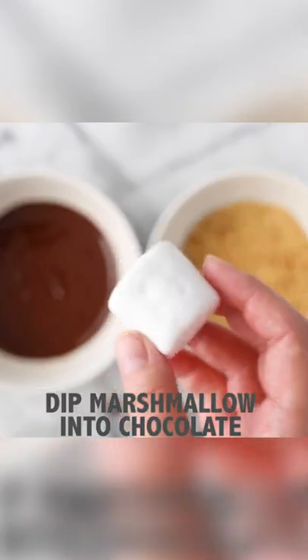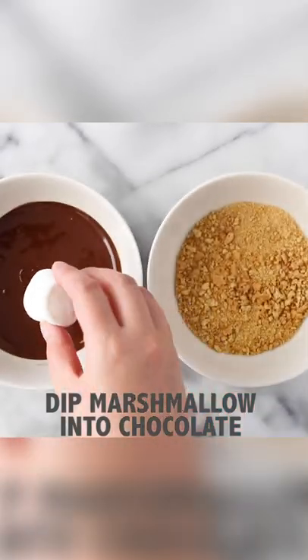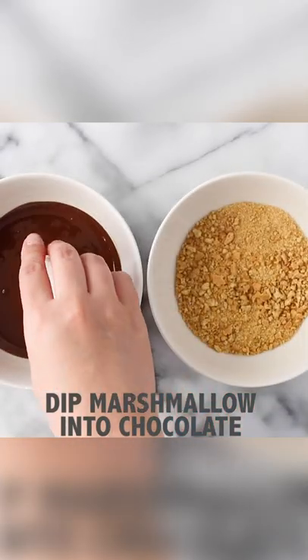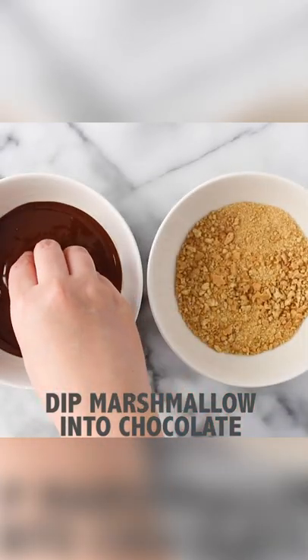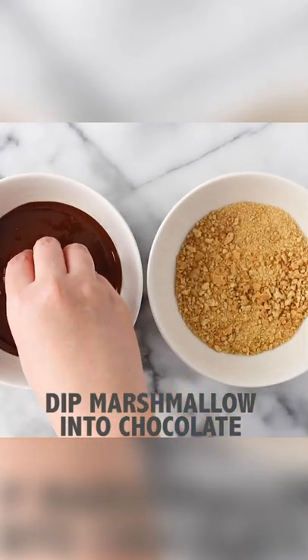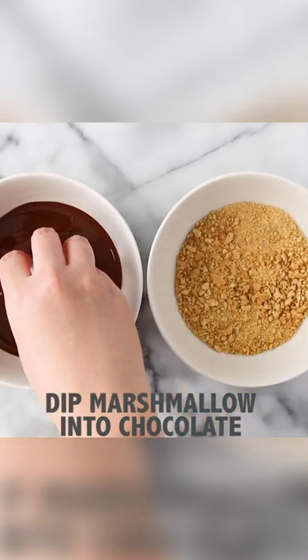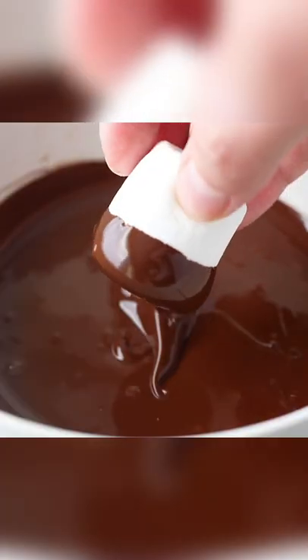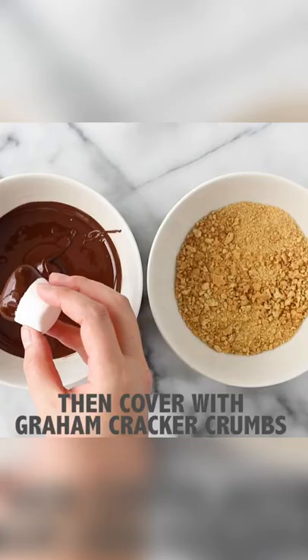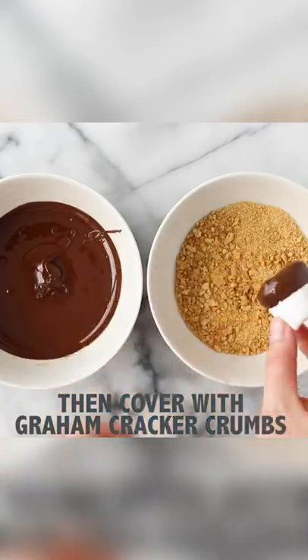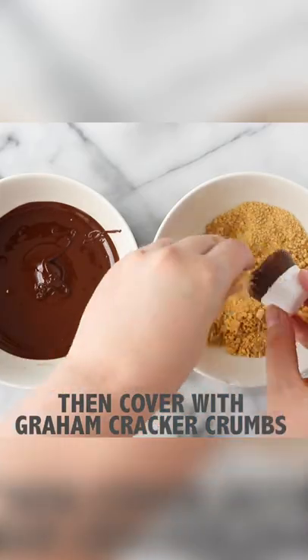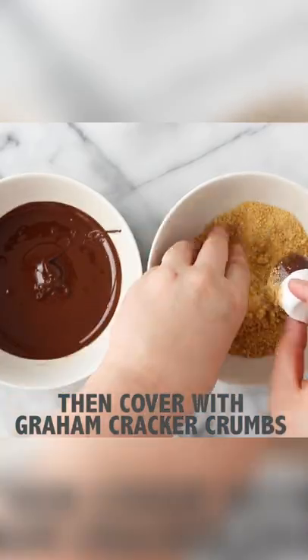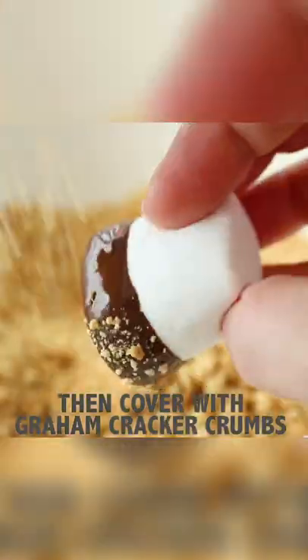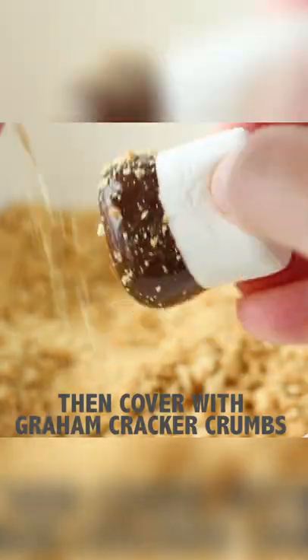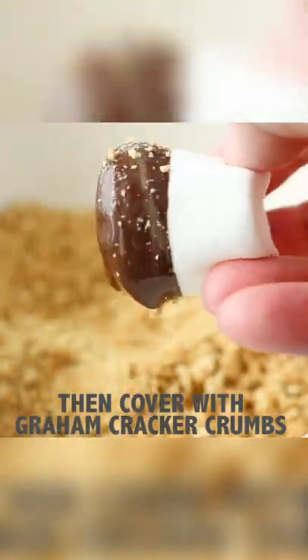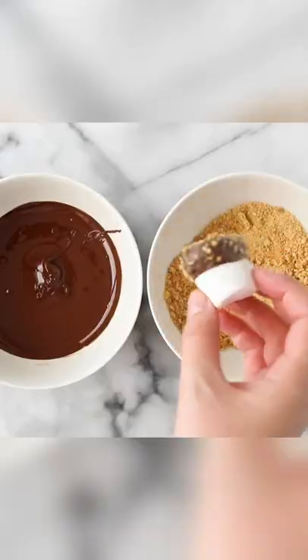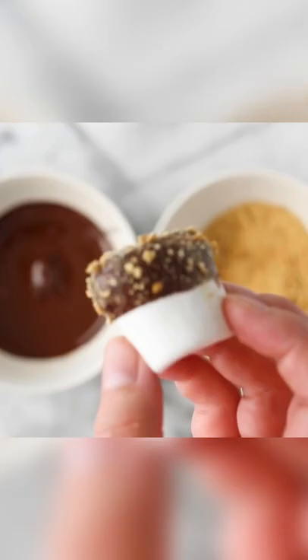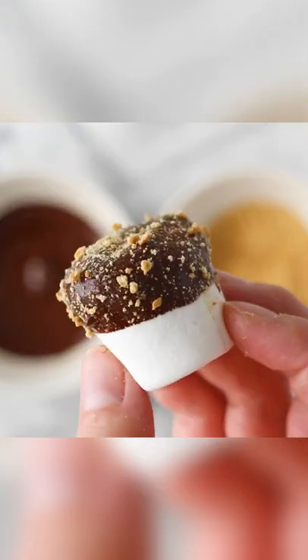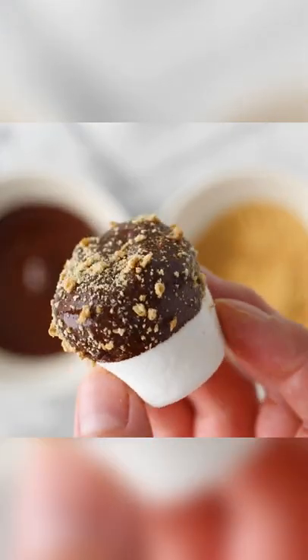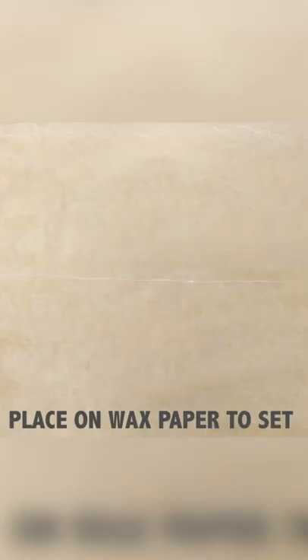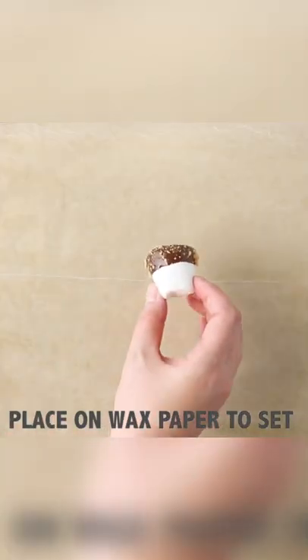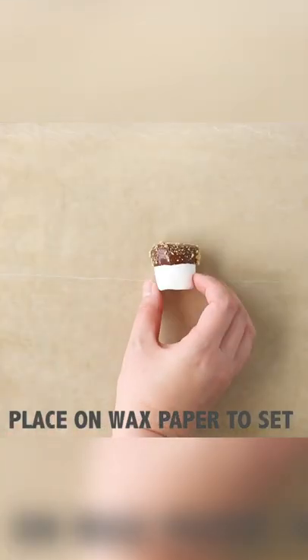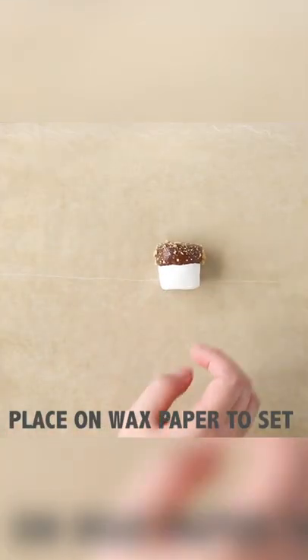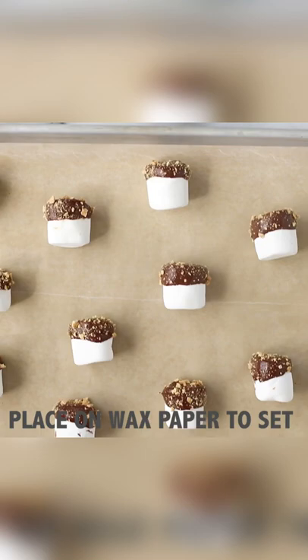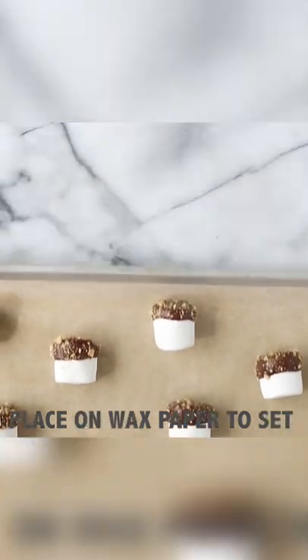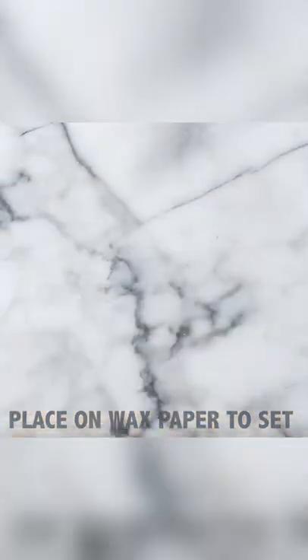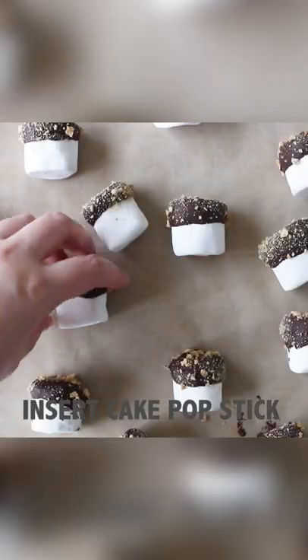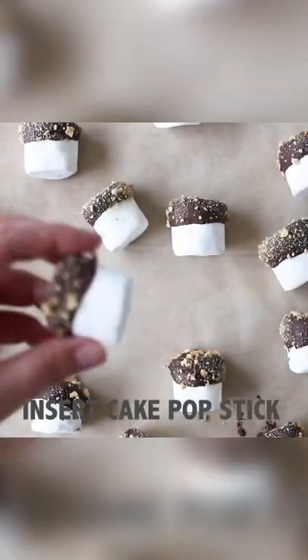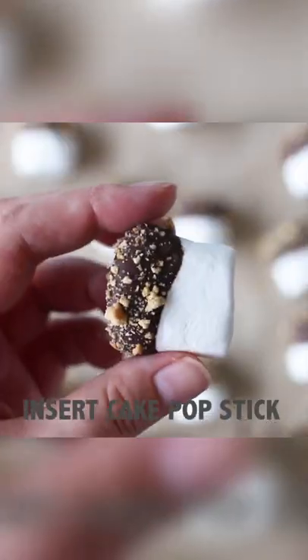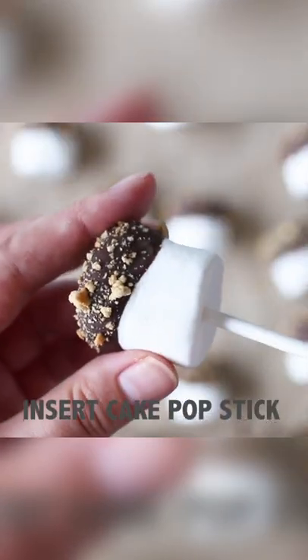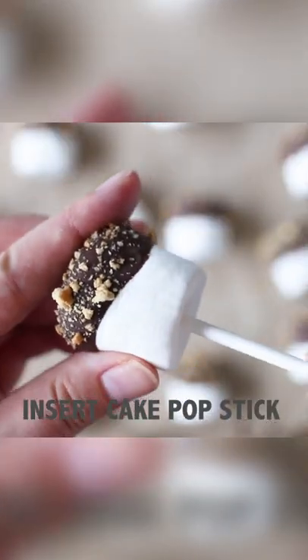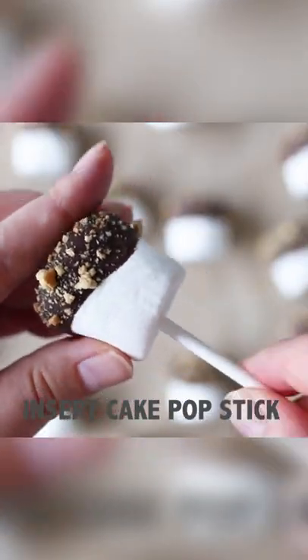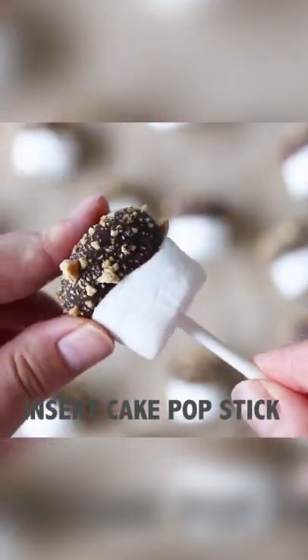Stacking taquitos like campfire logs is perfectly on theme on your food display. And it wouldn't be a camping party if you didn't have some s'mores. These s'mores on a stick are super easy to make with marshmallows, melted chocolate, and crushed graham crackers. Insert a cake pop stick and you're ready to serve.